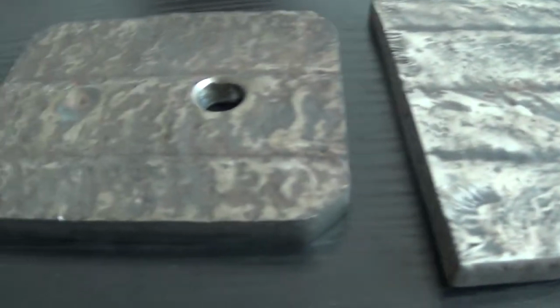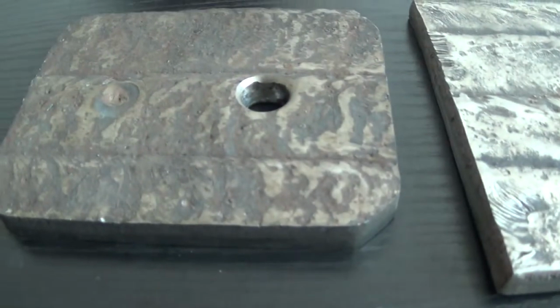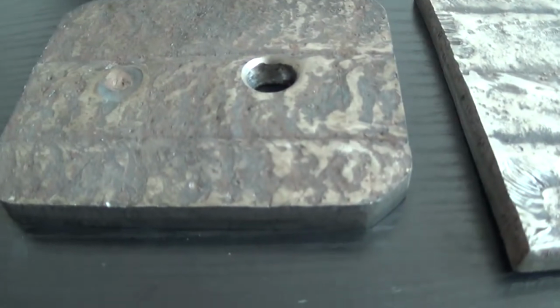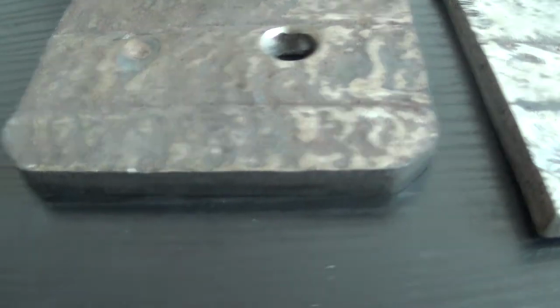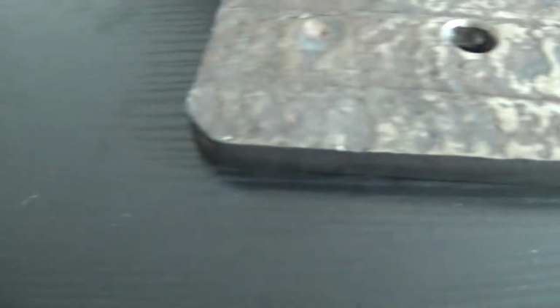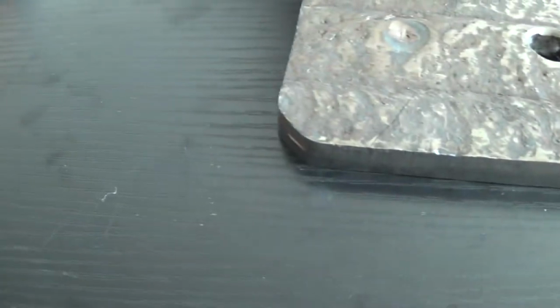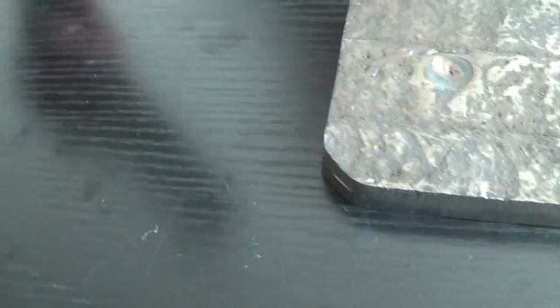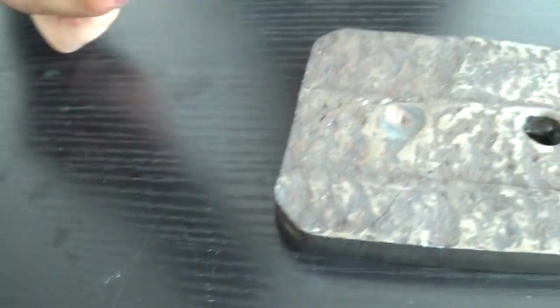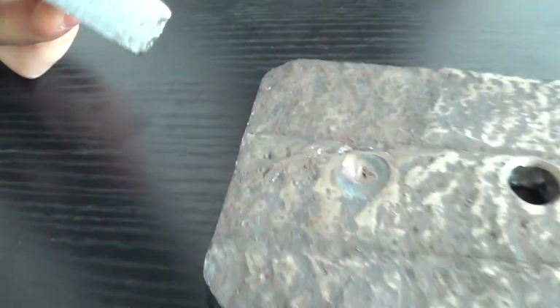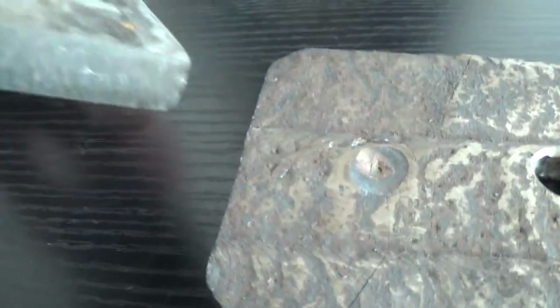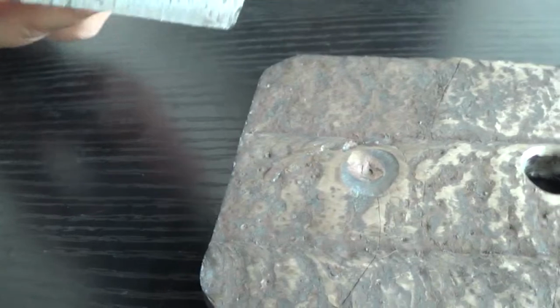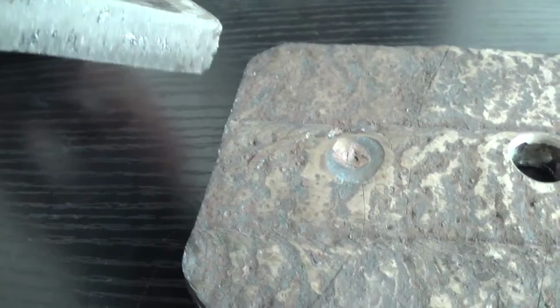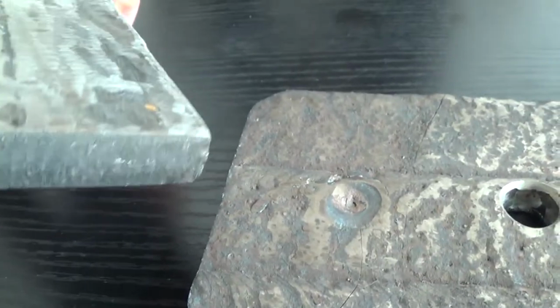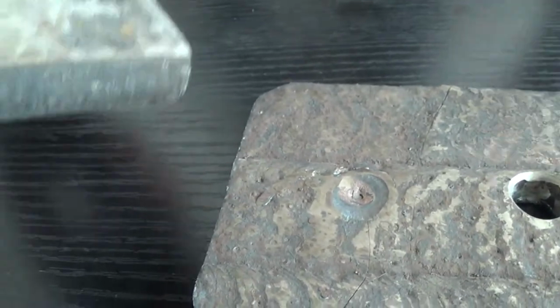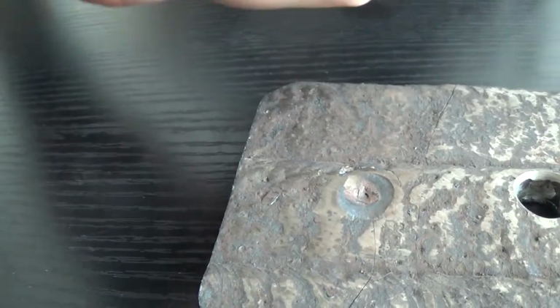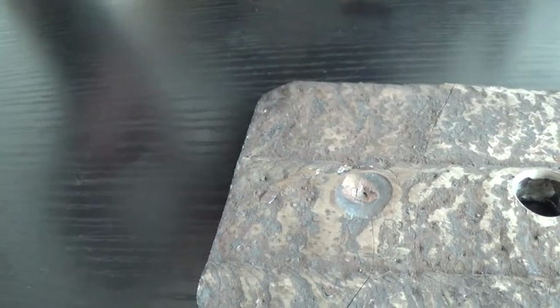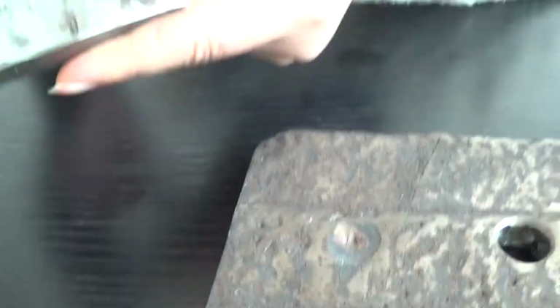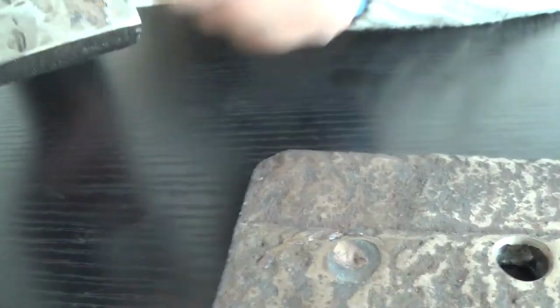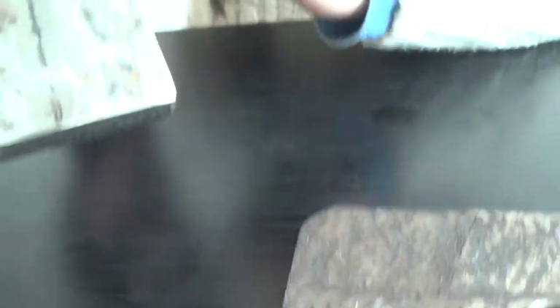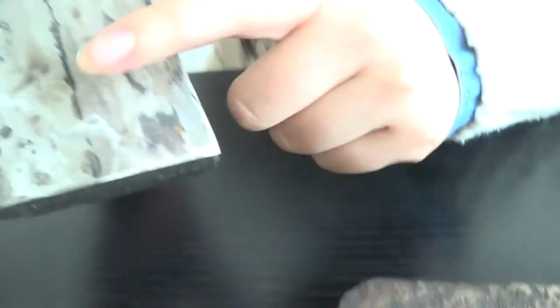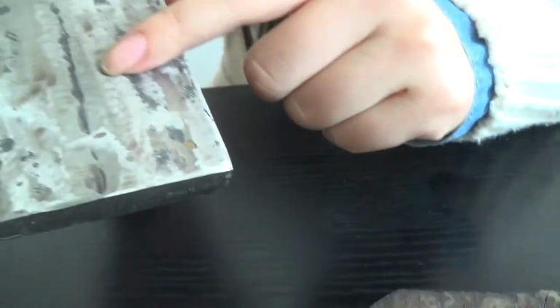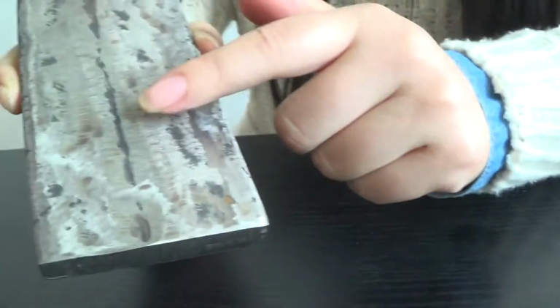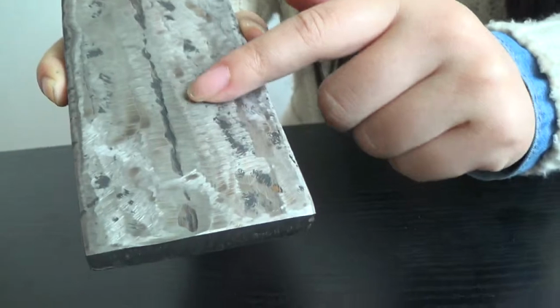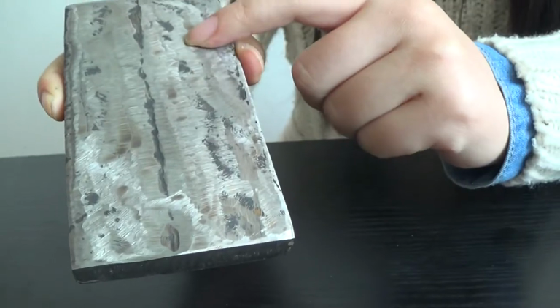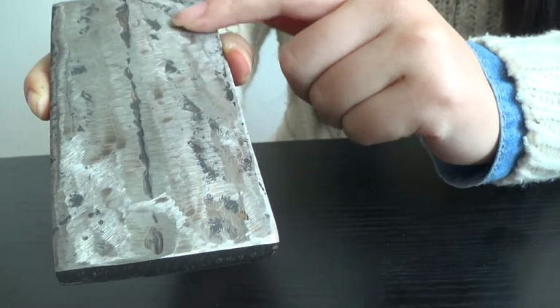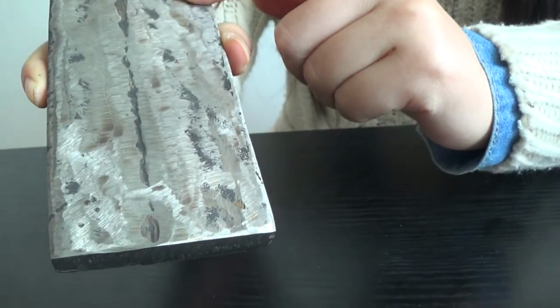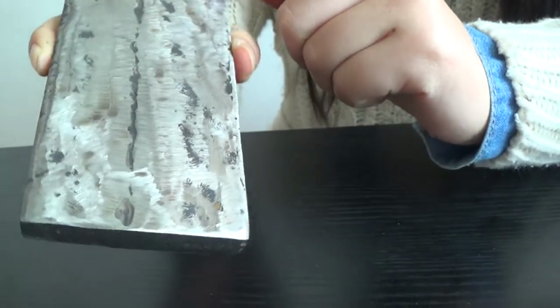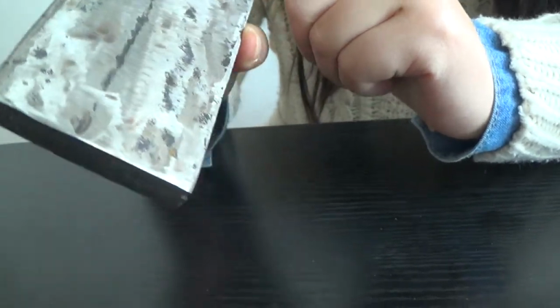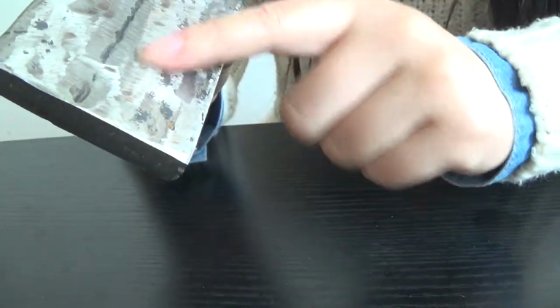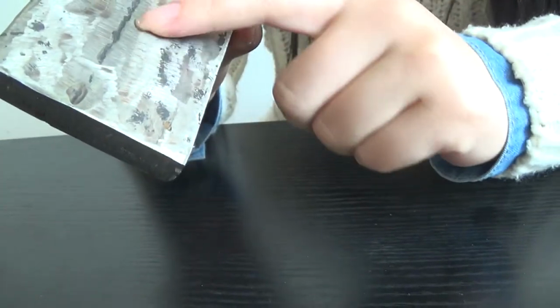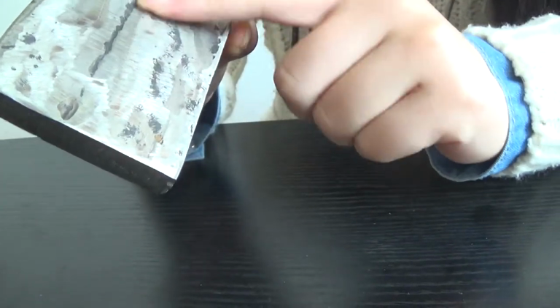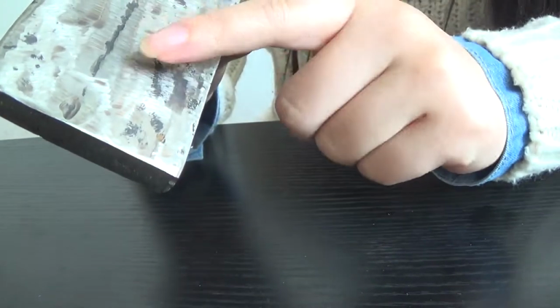We can see another sample. This sample is very smooth and very flat — it is polished, and we can see a very smooth surface.